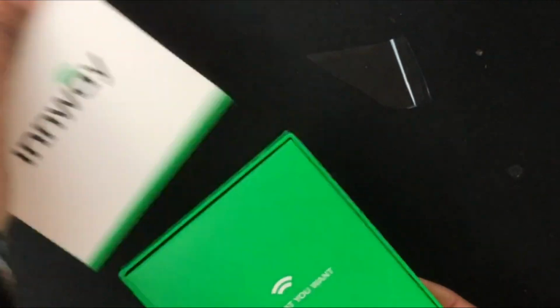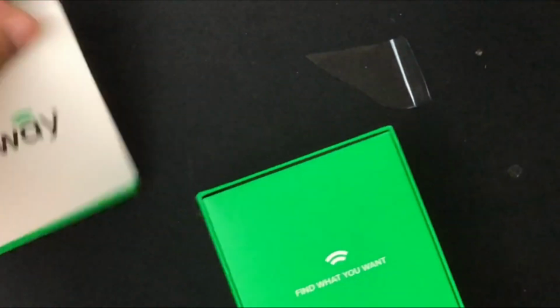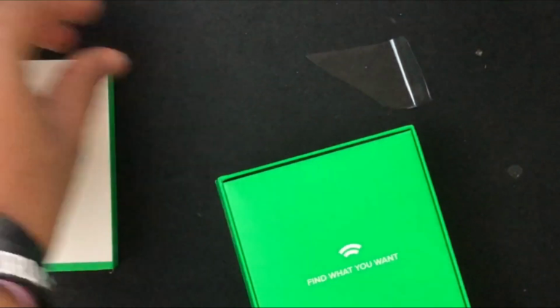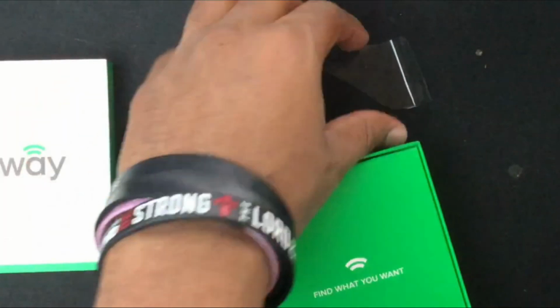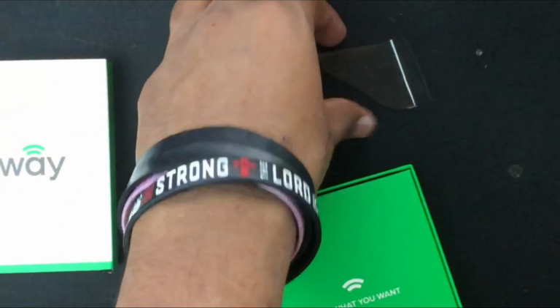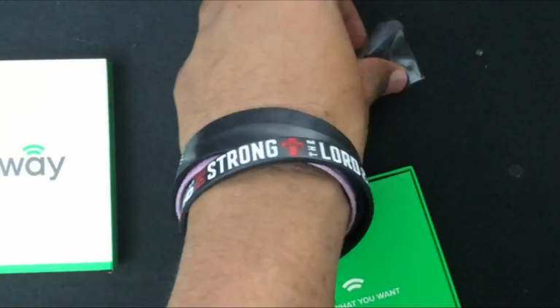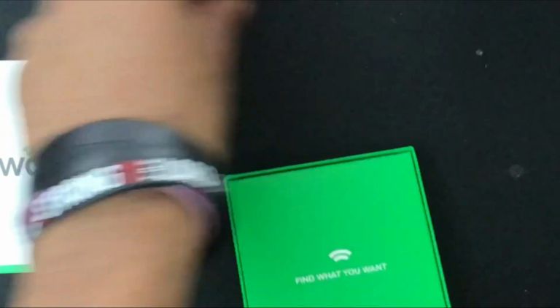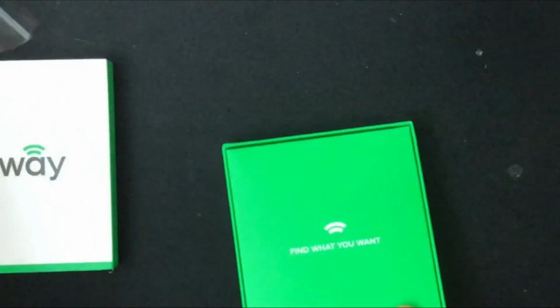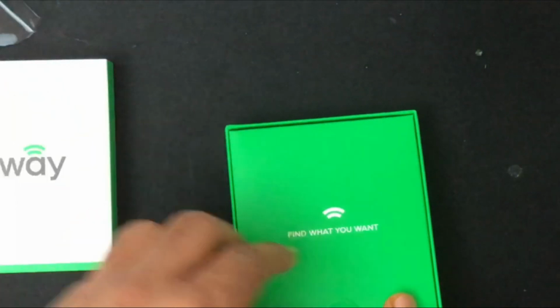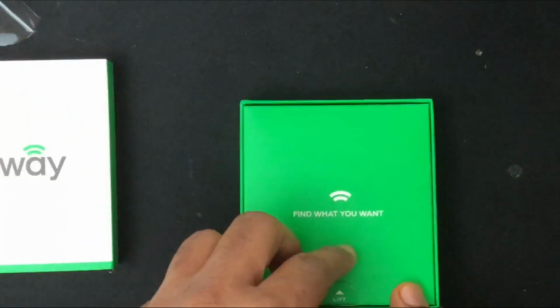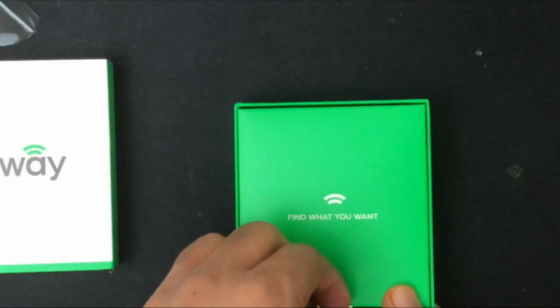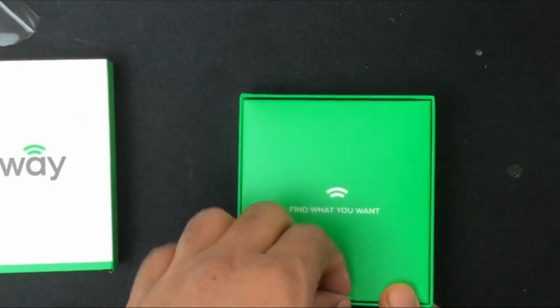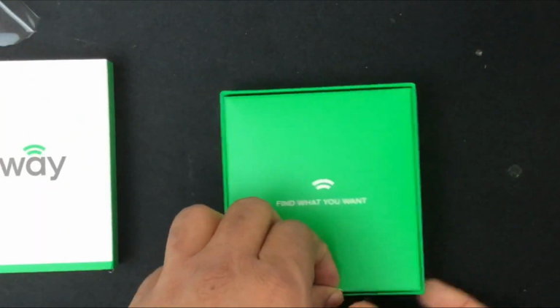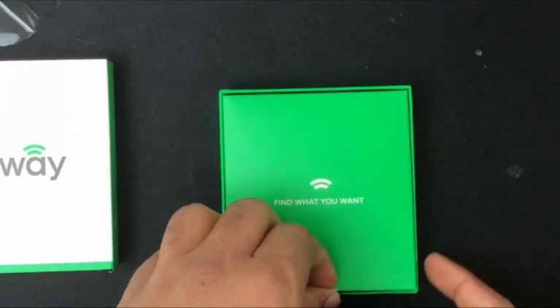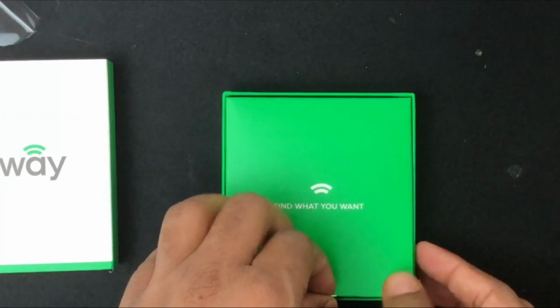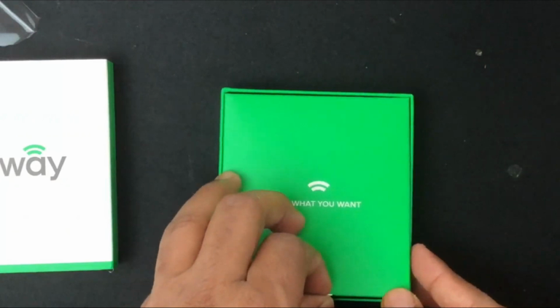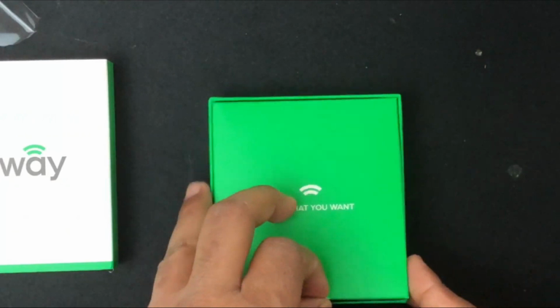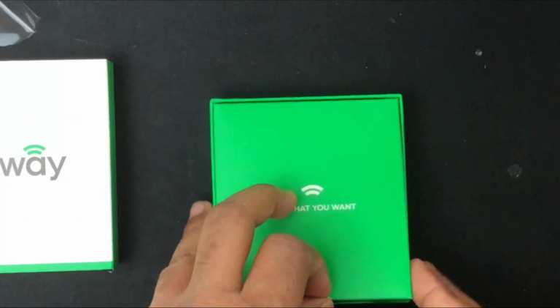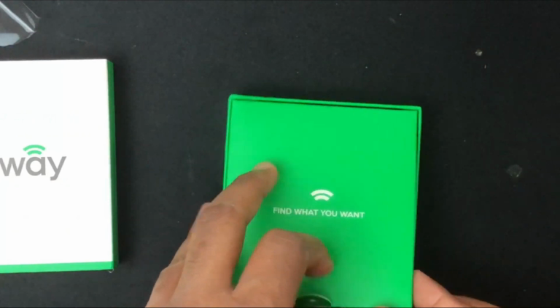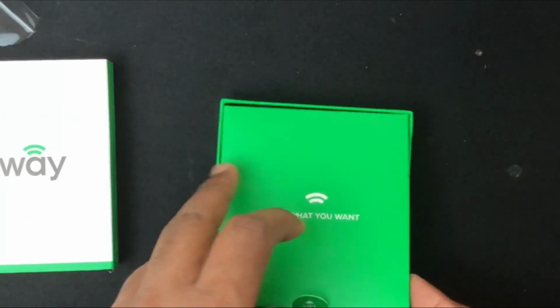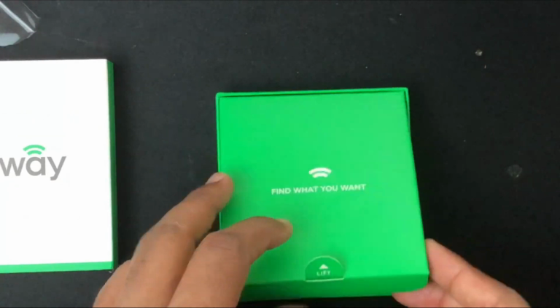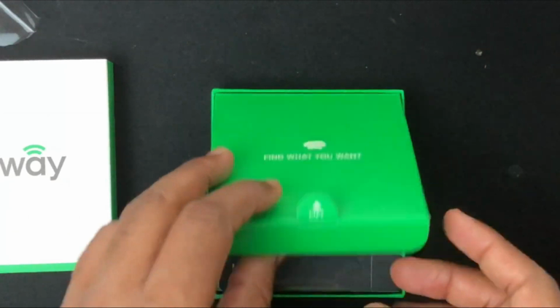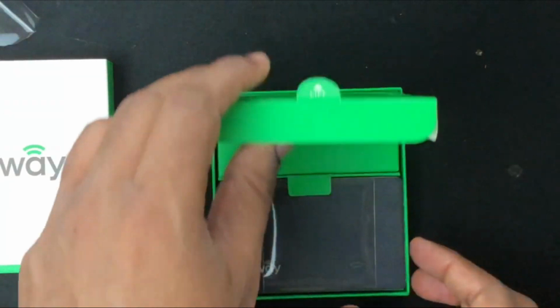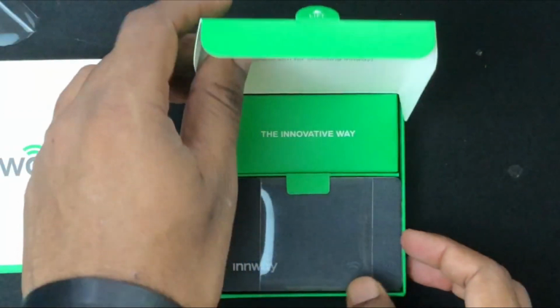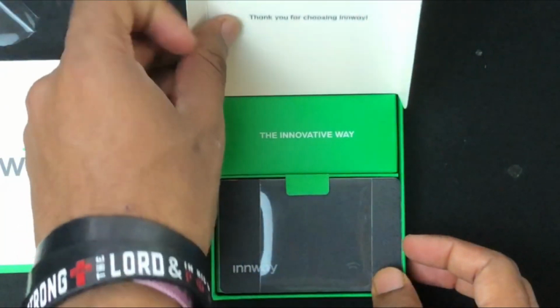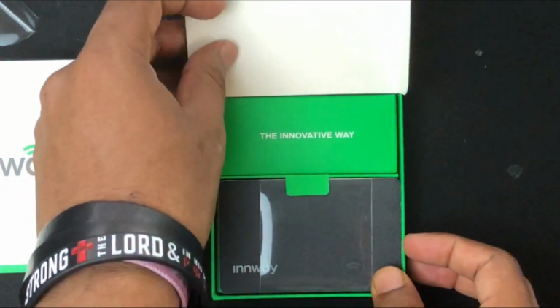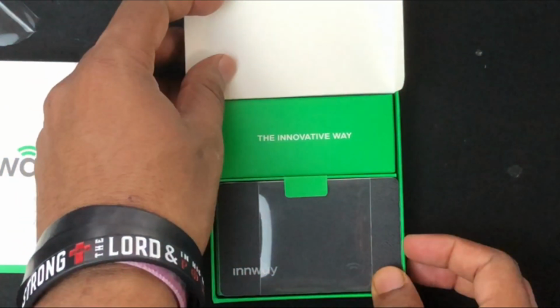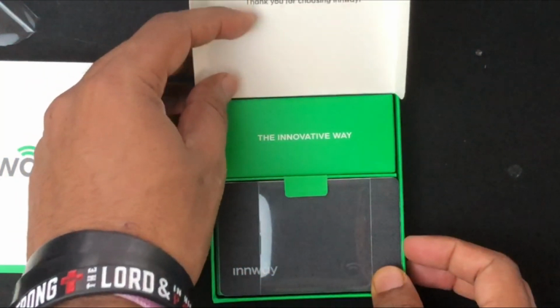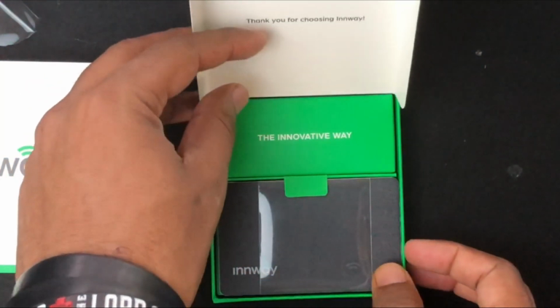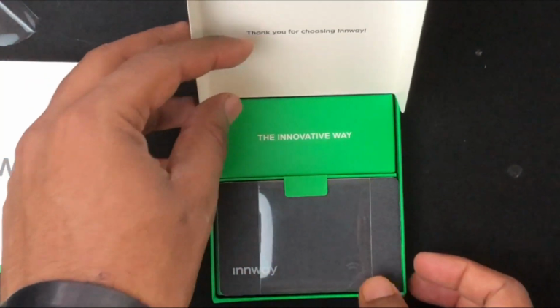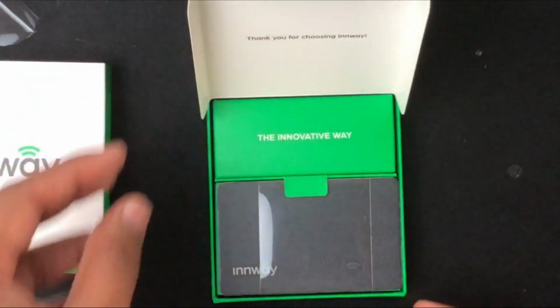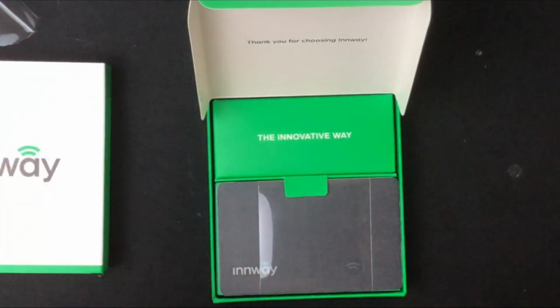Today we're going to be taking a look at a very specific type of tracking device which is known as the InWay card. The InWay card is an ultra-thin rechargeable Bluetooth-equipped credit card size tracker which helps you find your stuff.